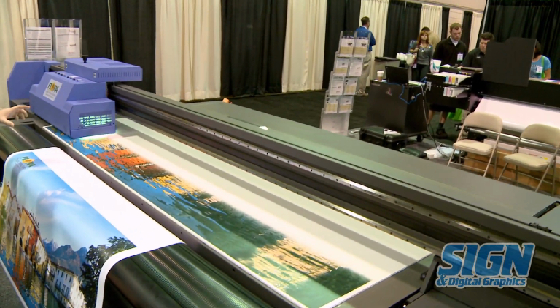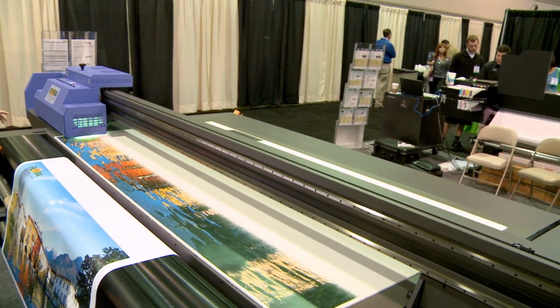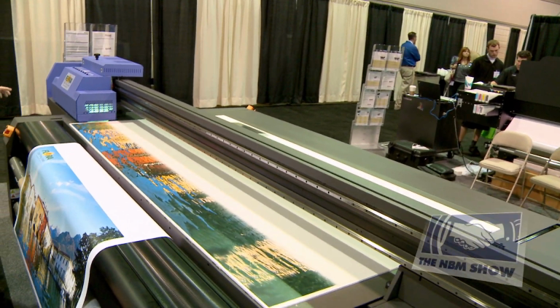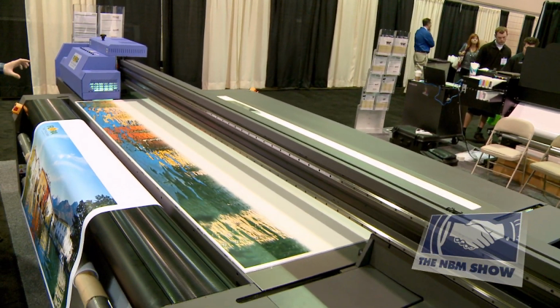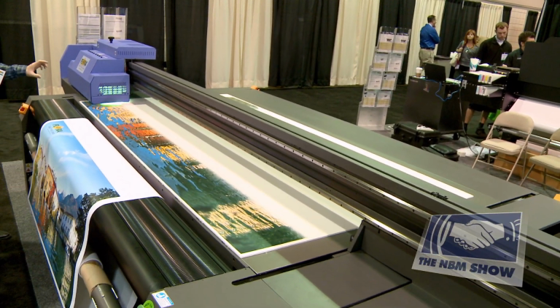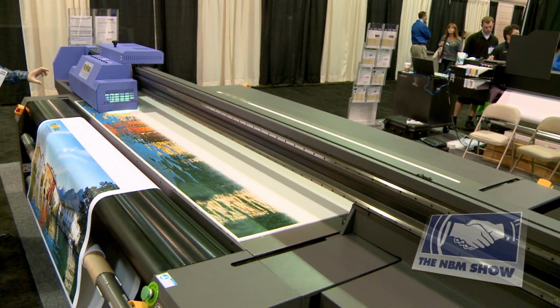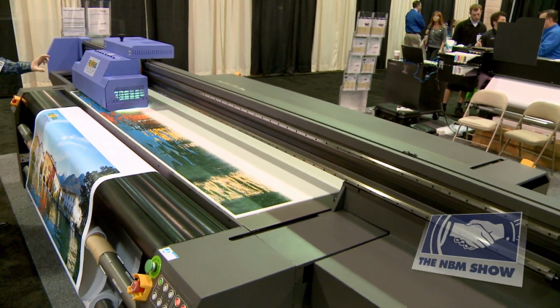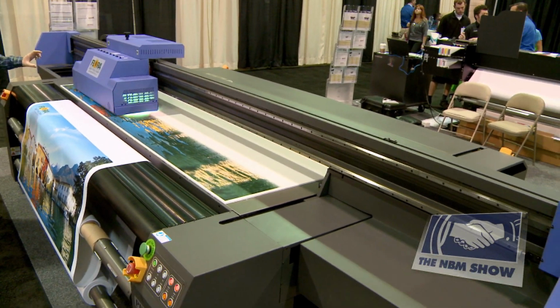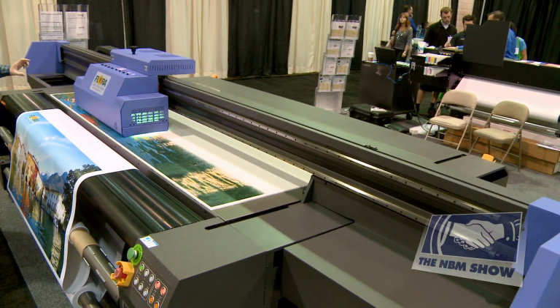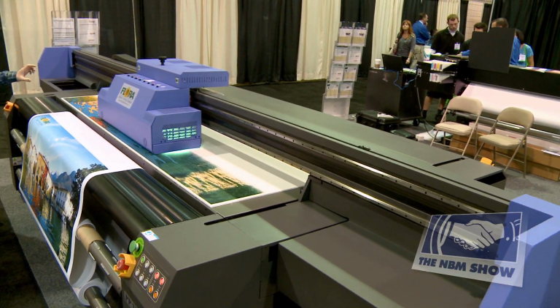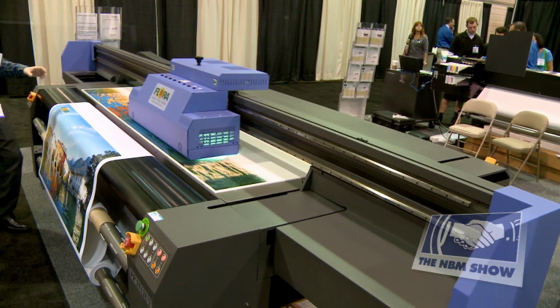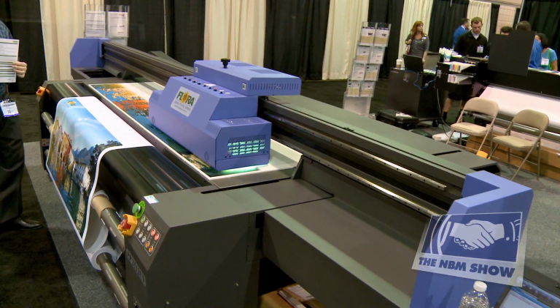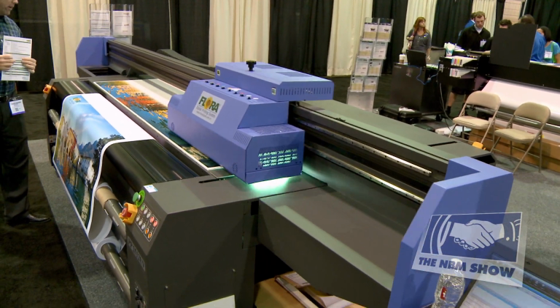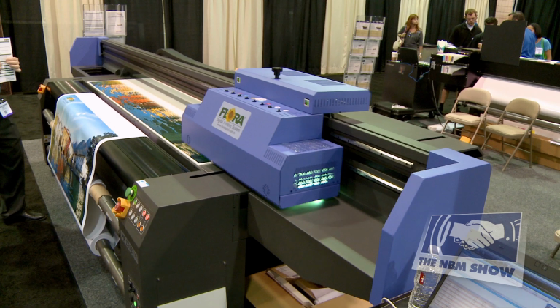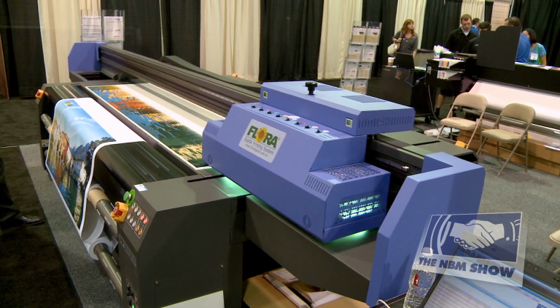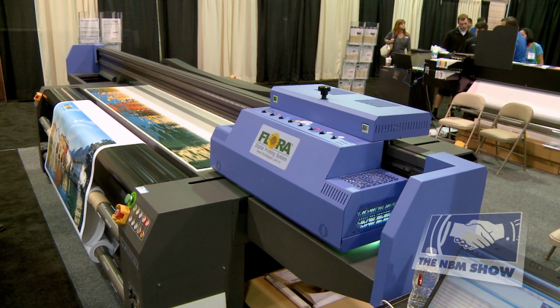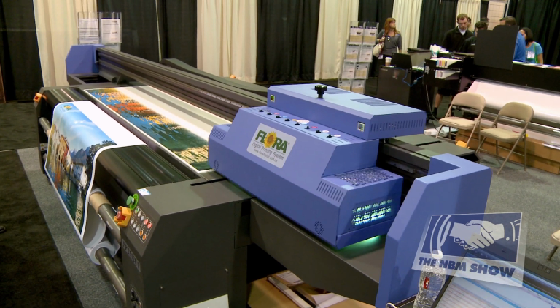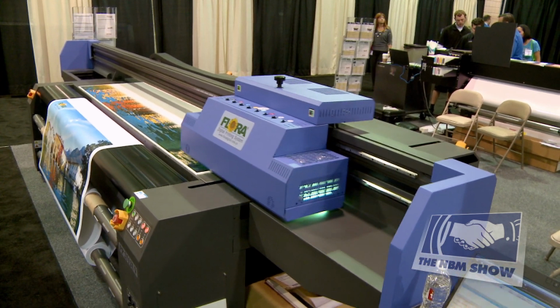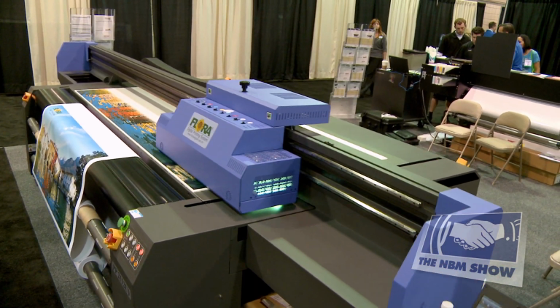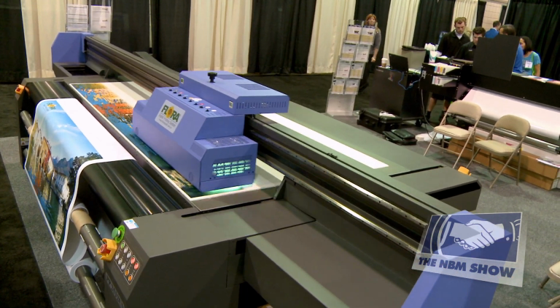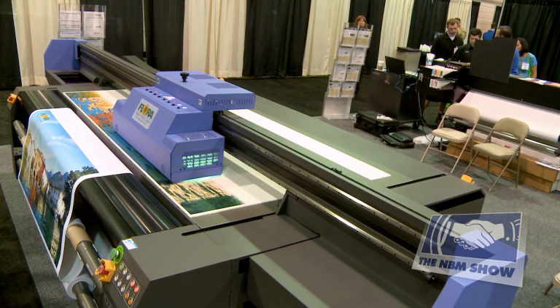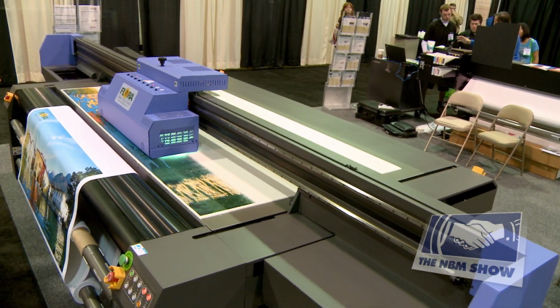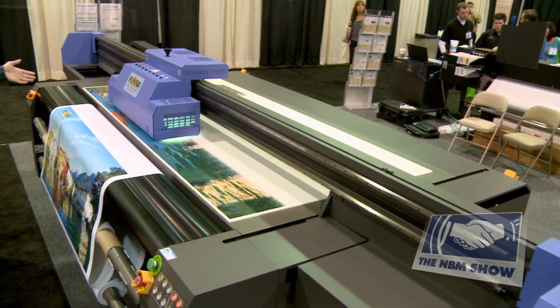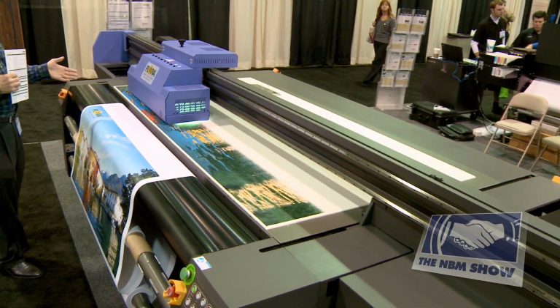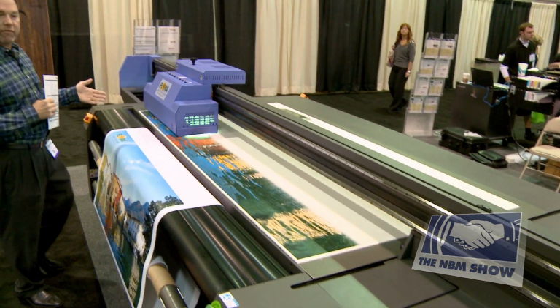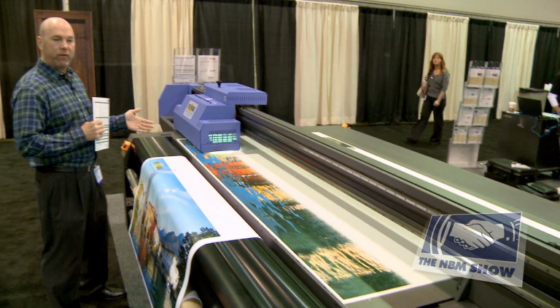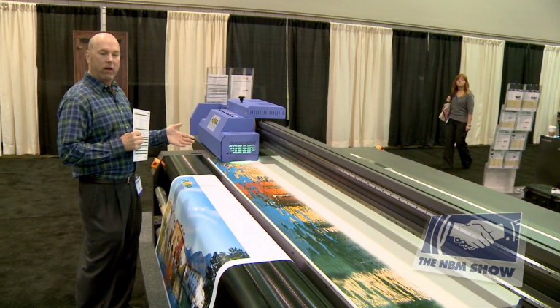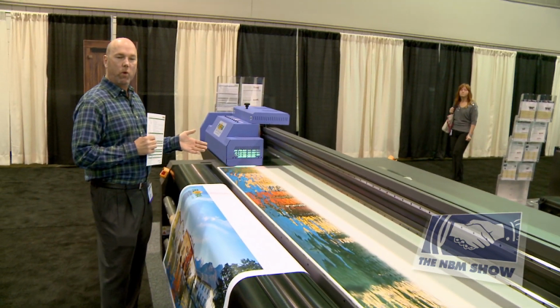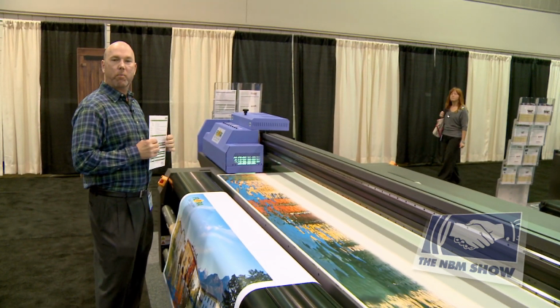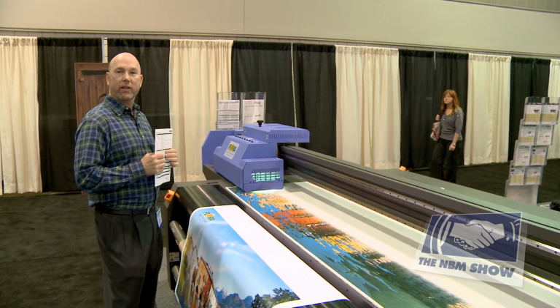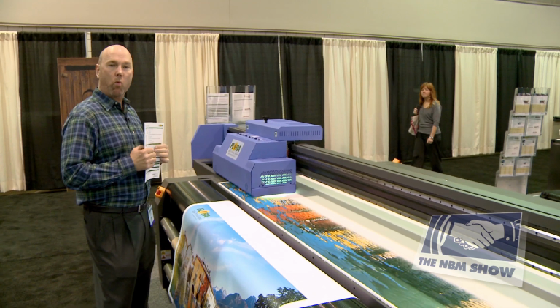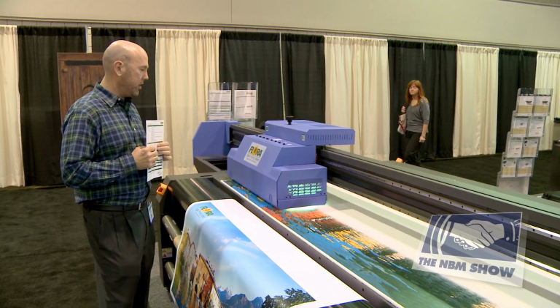Additionally, the machine will print on material up to 4 inches thick, and the machine is also covered by a one-year parts-and-labor warranty.